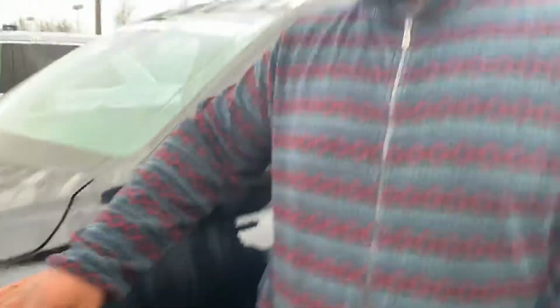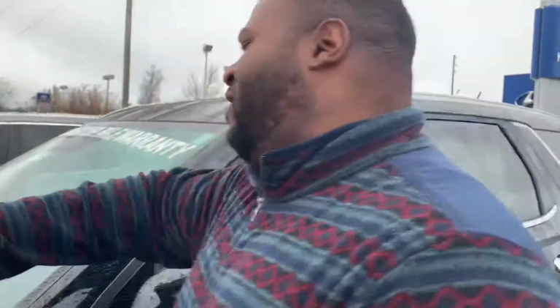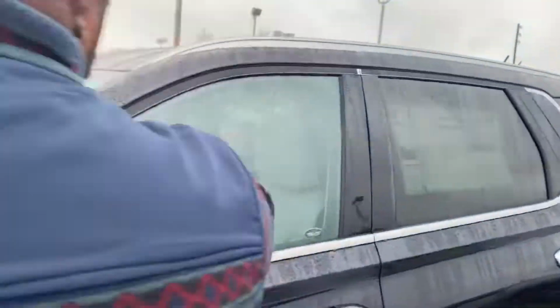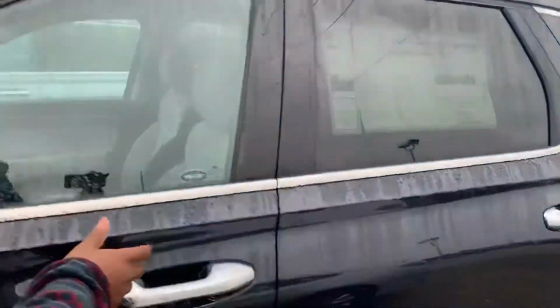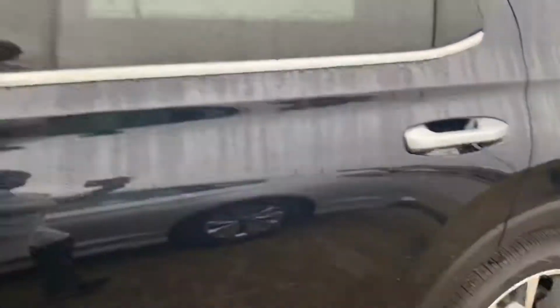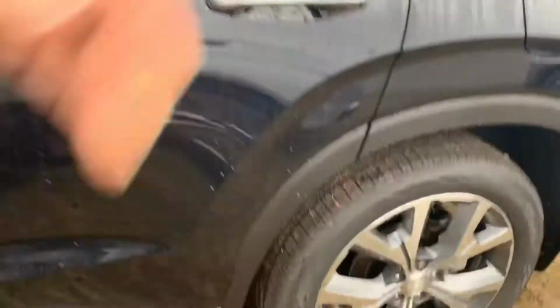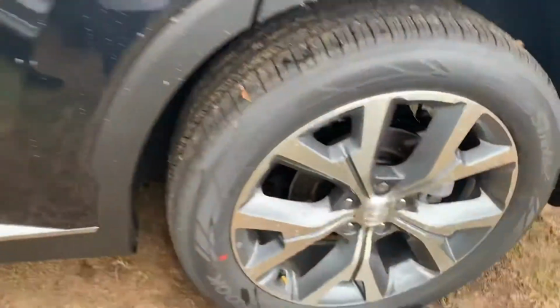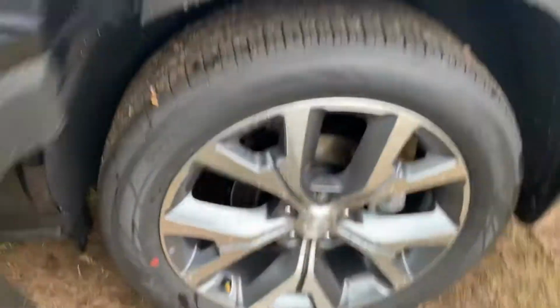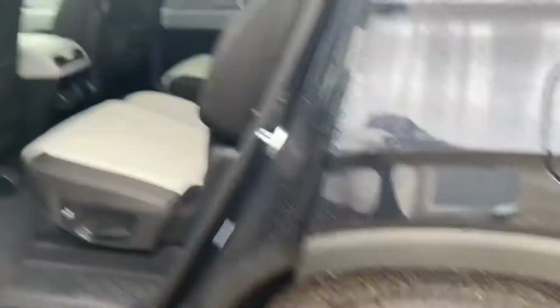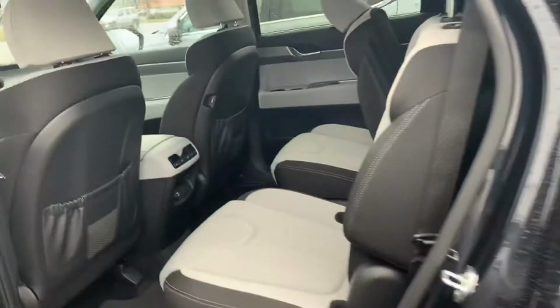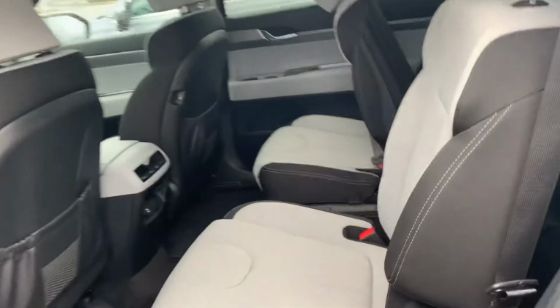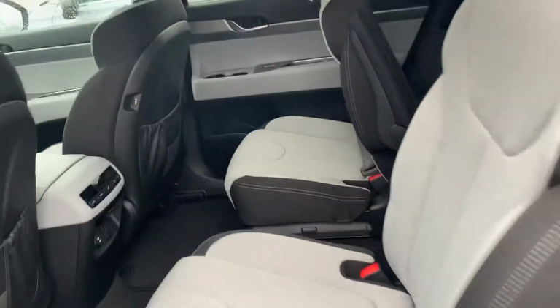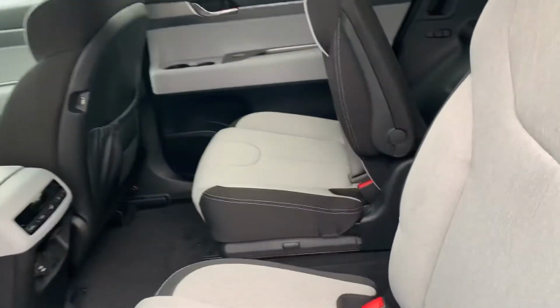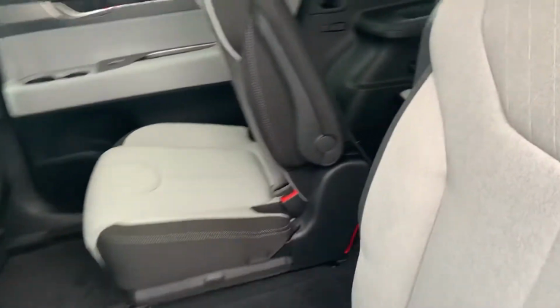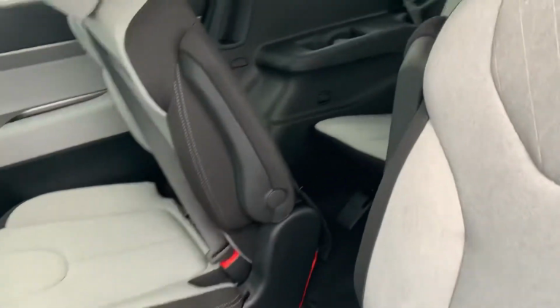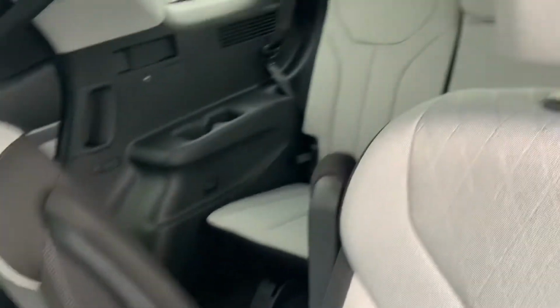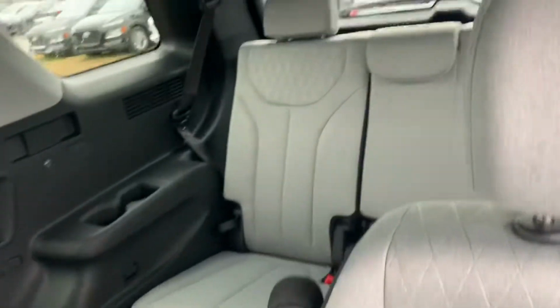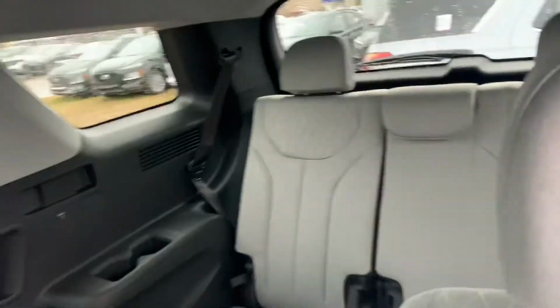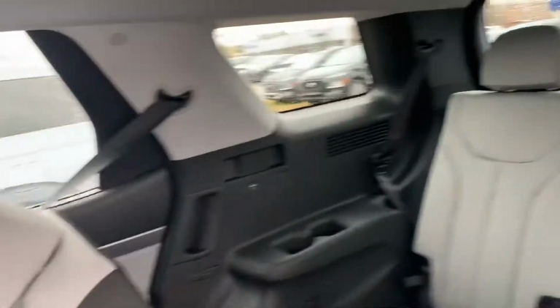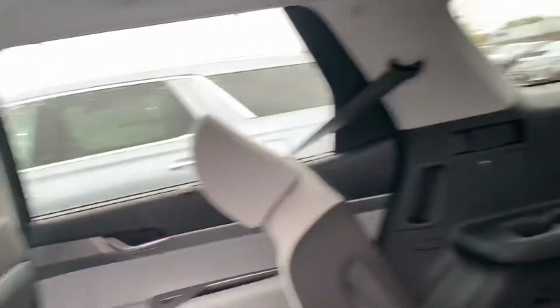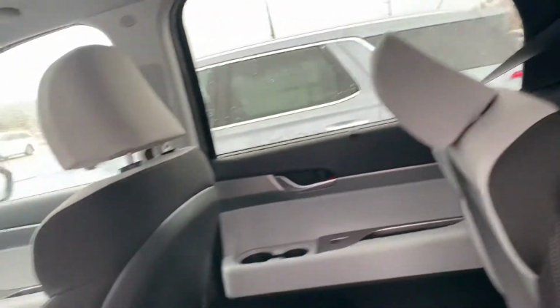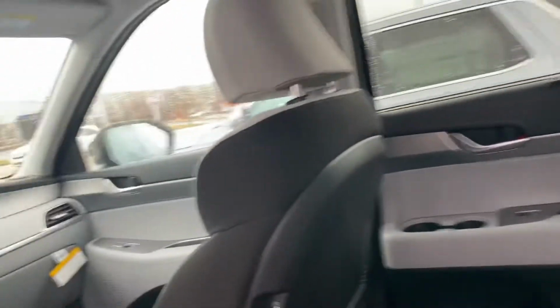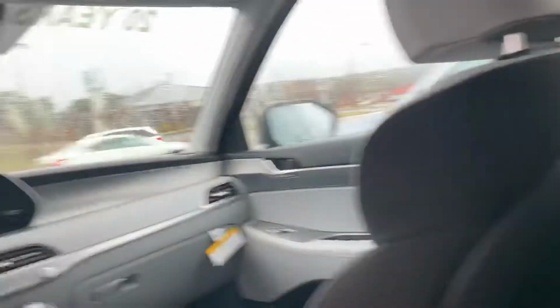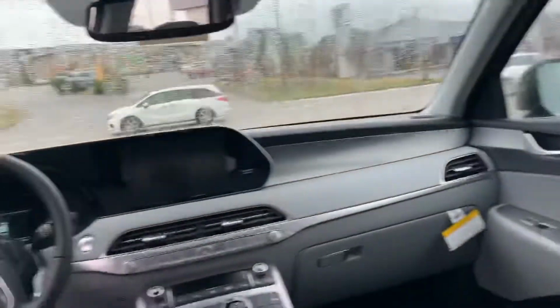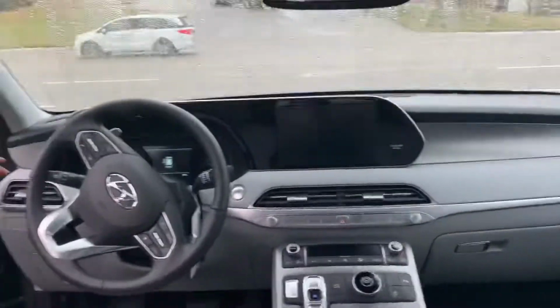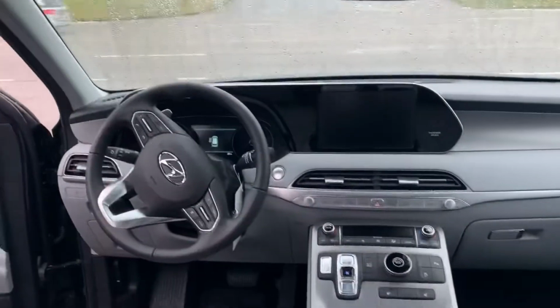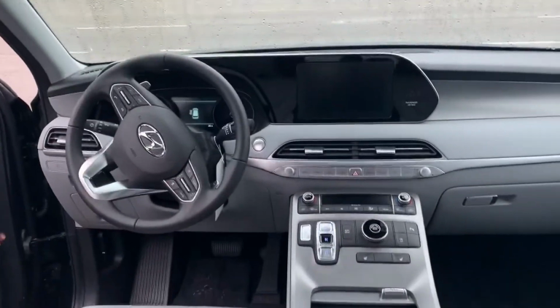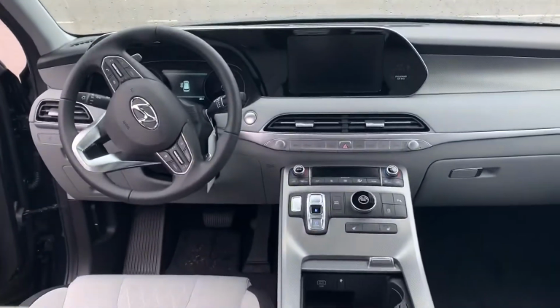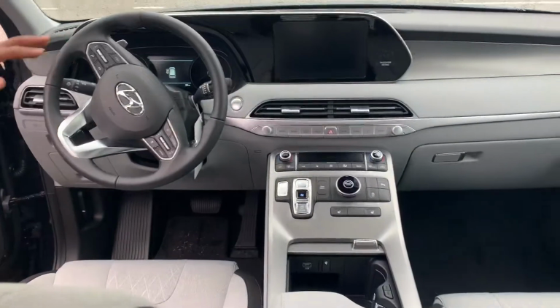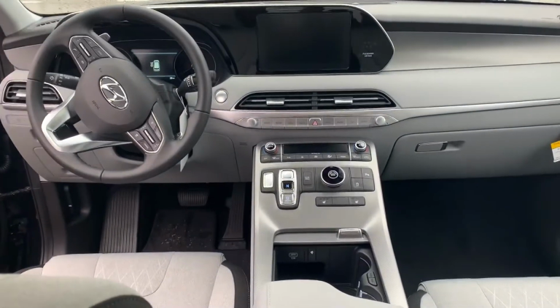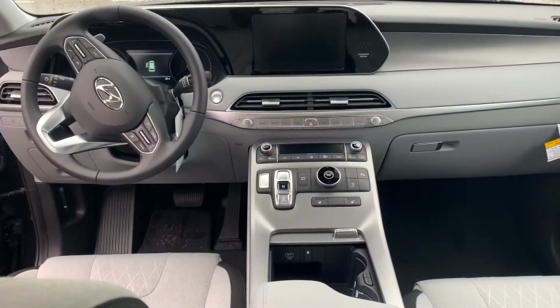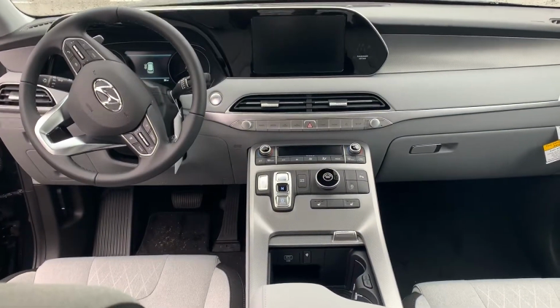It has tons of our latest safety features like blind spot detection and lane keep assist. Why don't you follow me and let me show you inside. It's going to feature an 8-inch touchscreen display with Apple CarPlay as well as Android Auto, backup cam, heated seats, heated steering wheel, and Bluetooth controls at the touch of your fingertips.